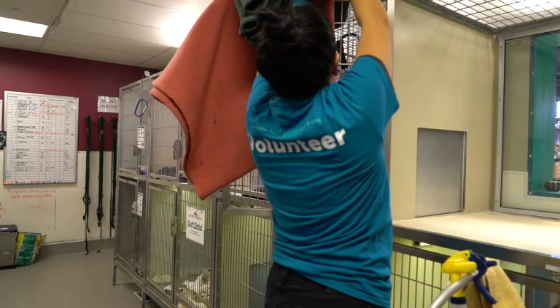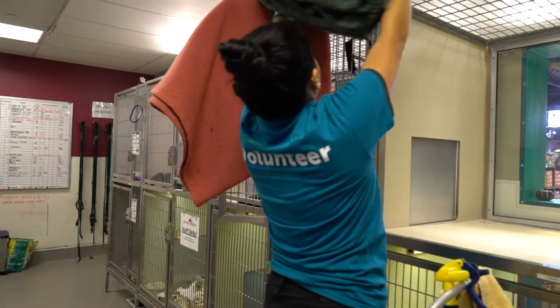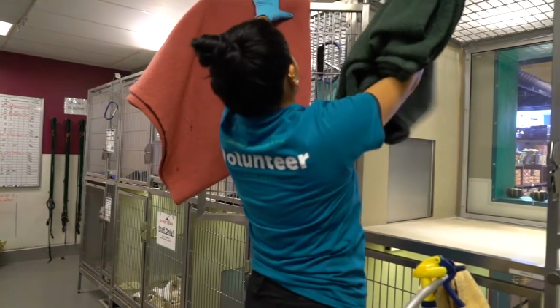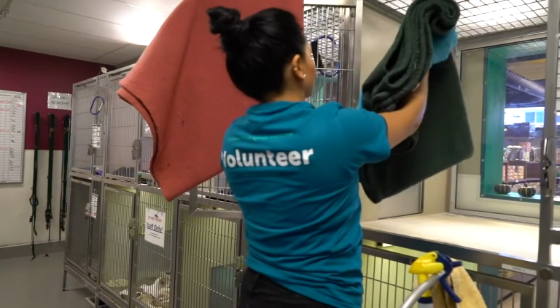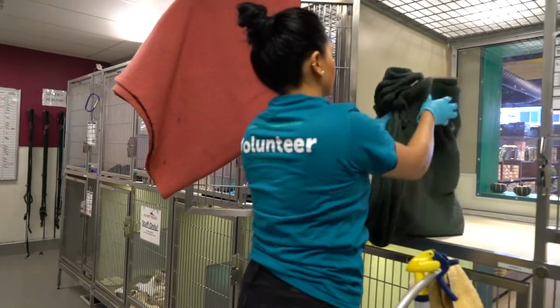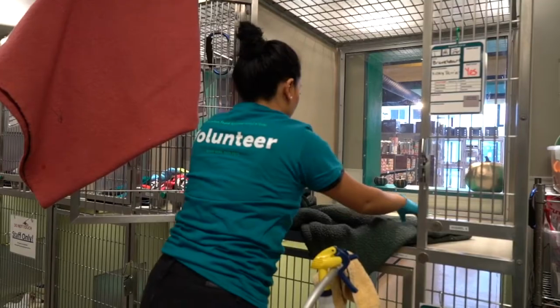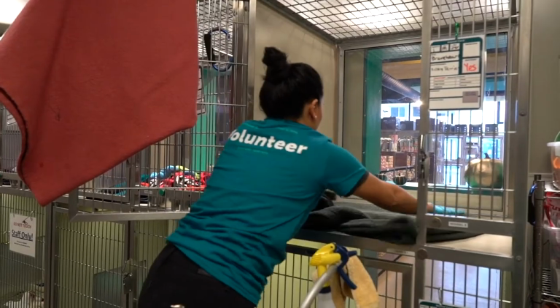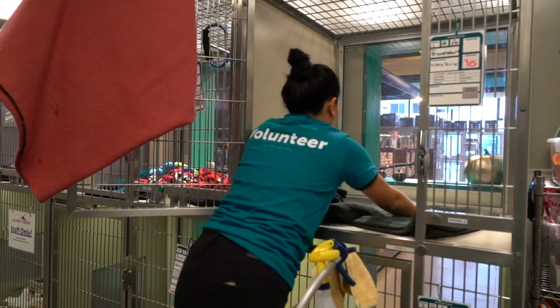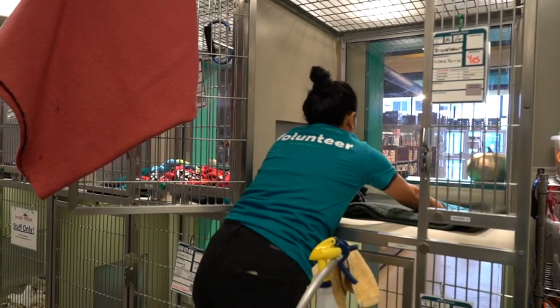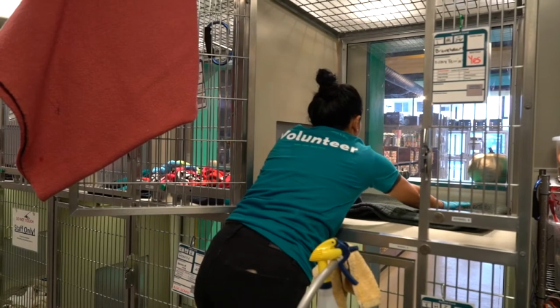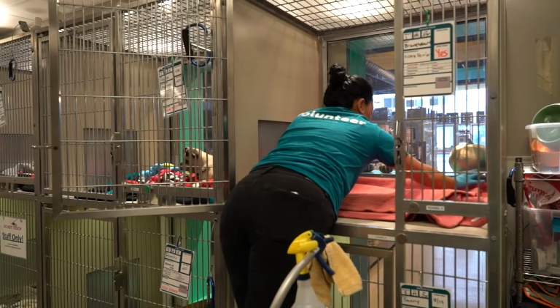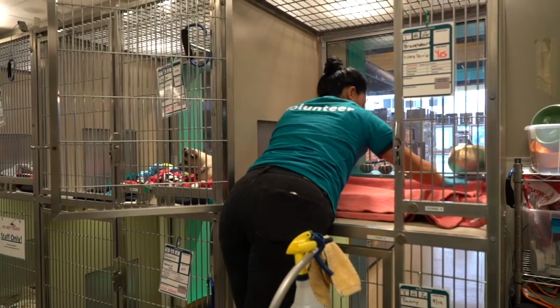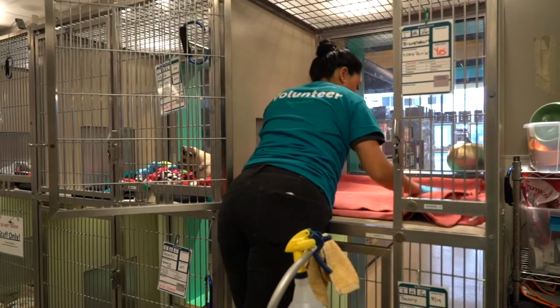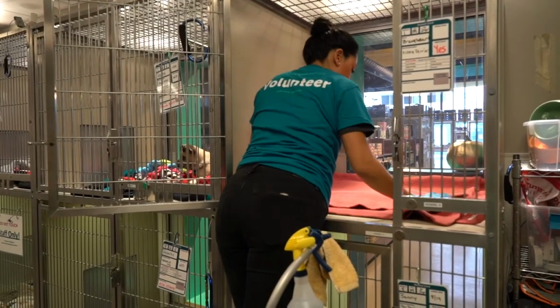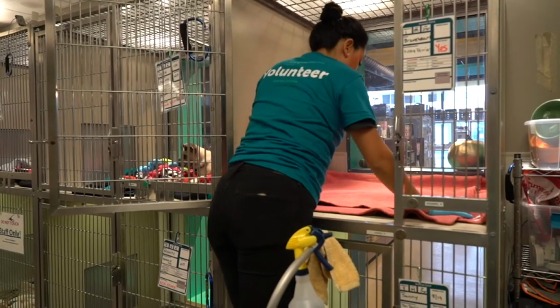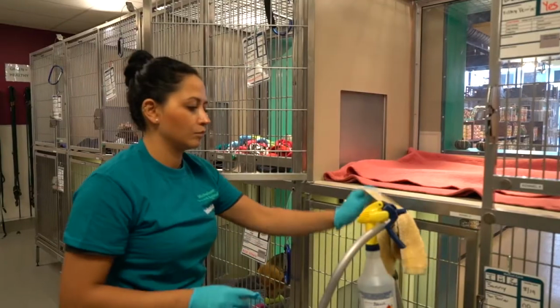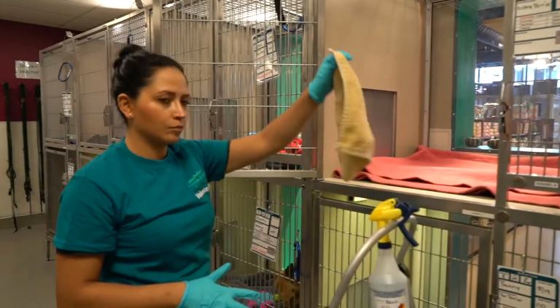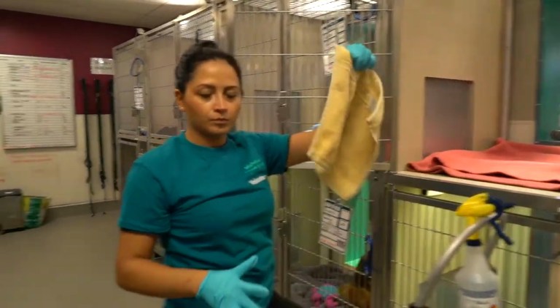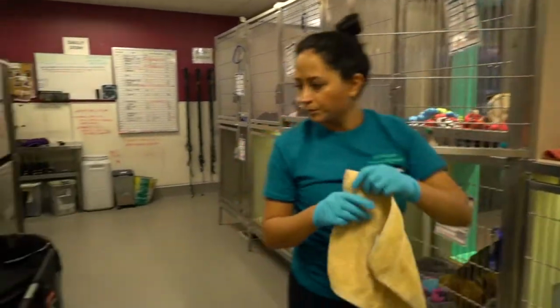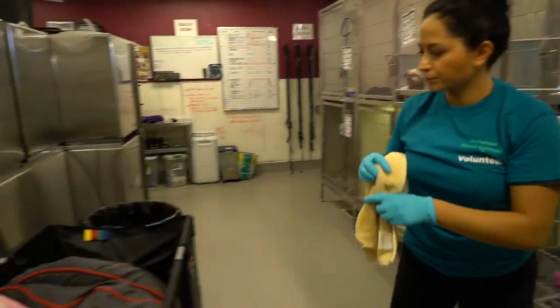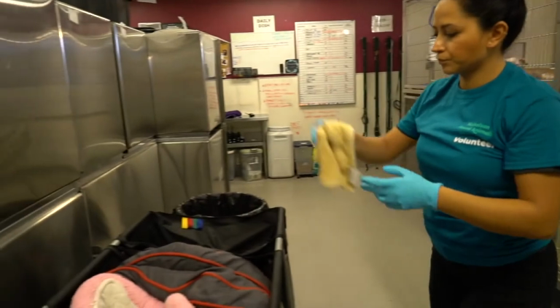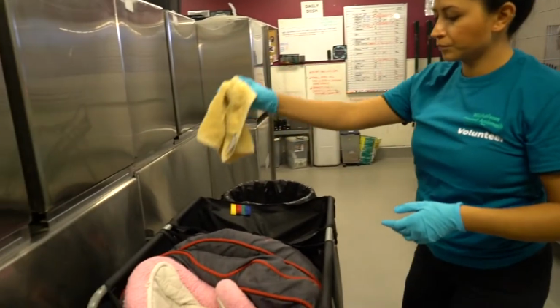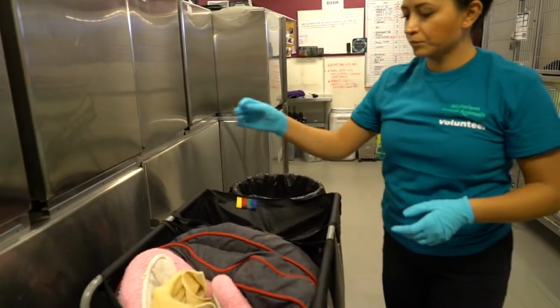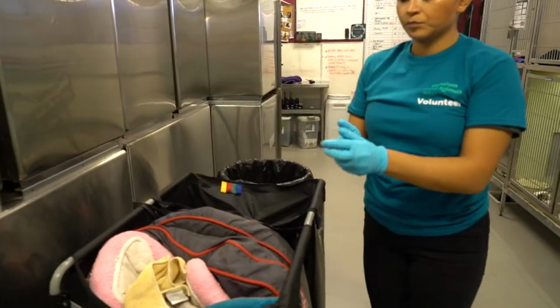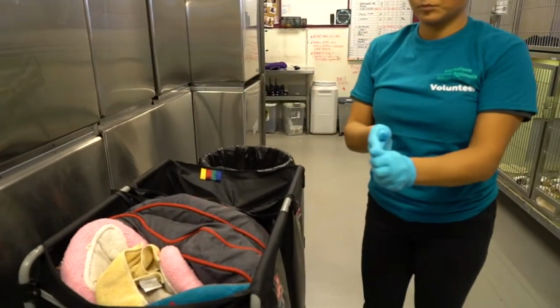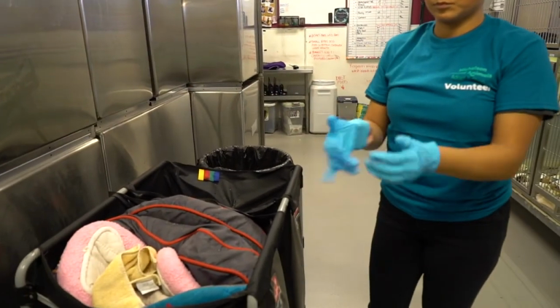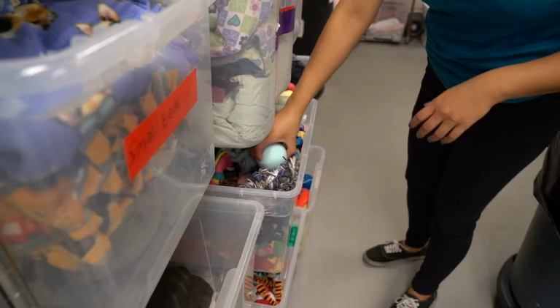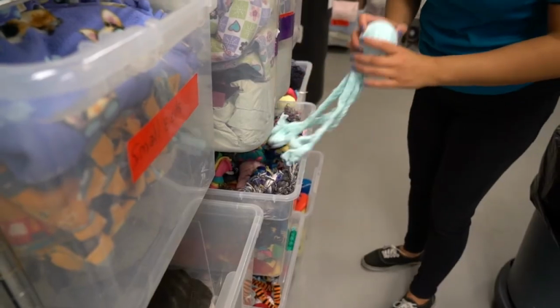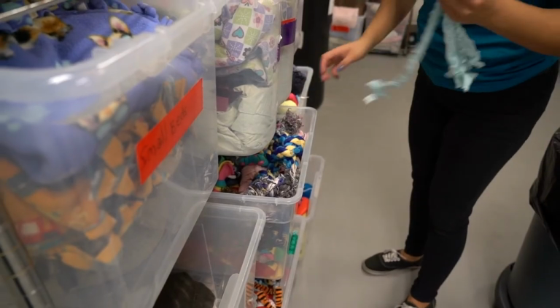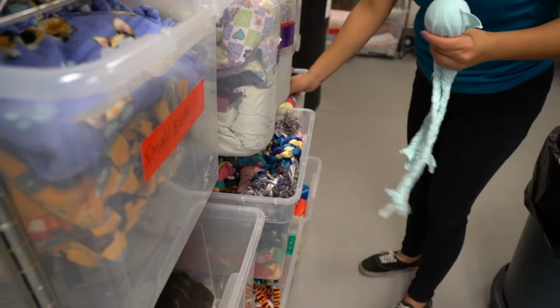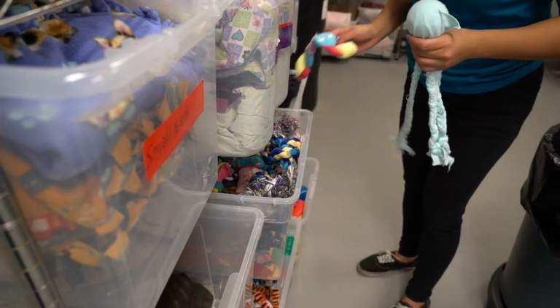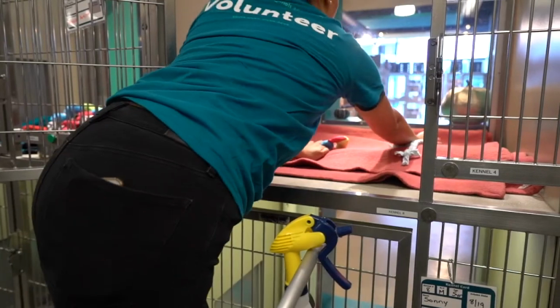Use the new and old bedding to set up a nice comfortable resting area for the animal. Toss your cleaning rag in the laundry hamper and remove your gloves. Grab some toys for the kennel.